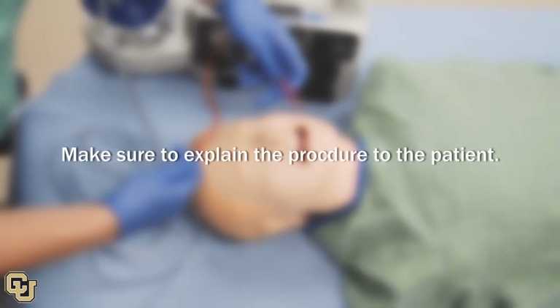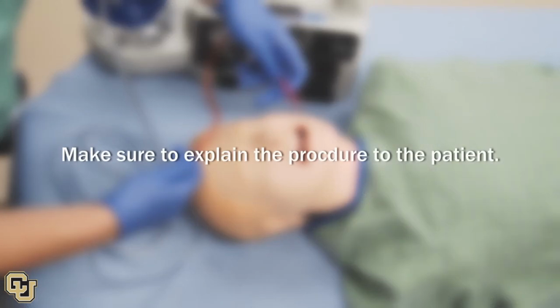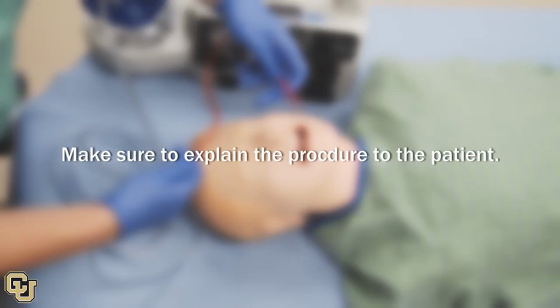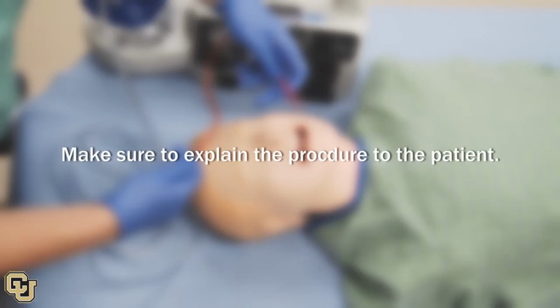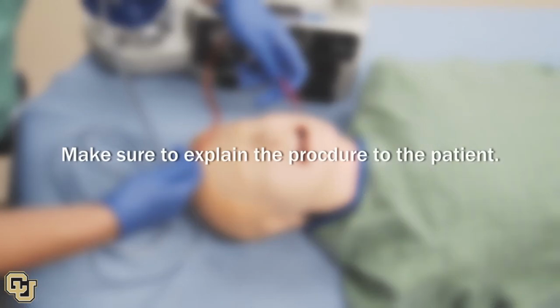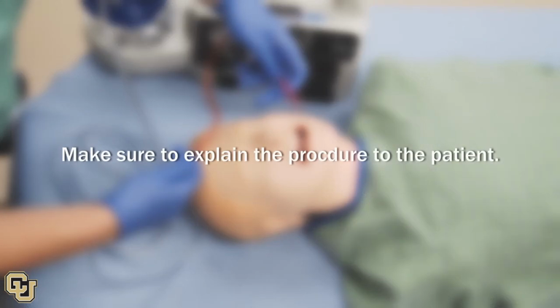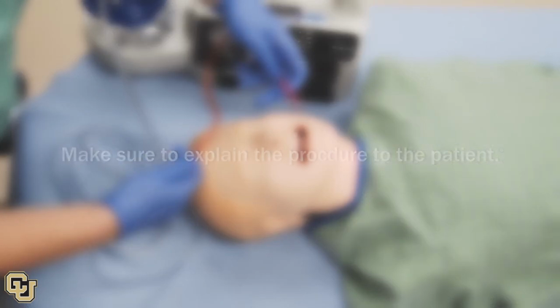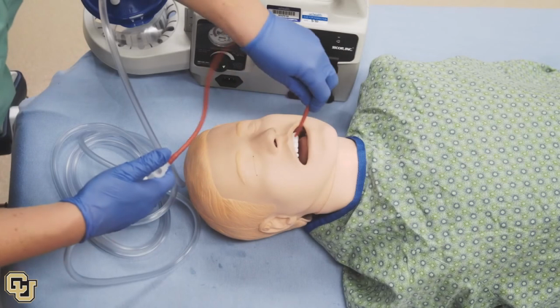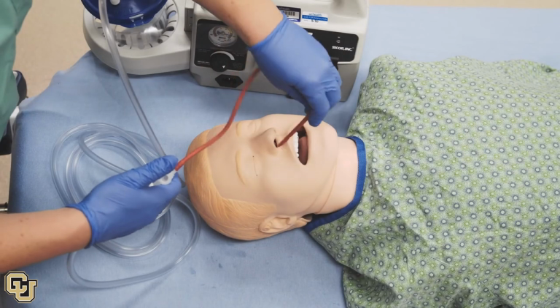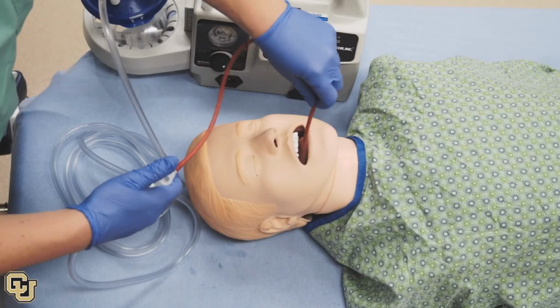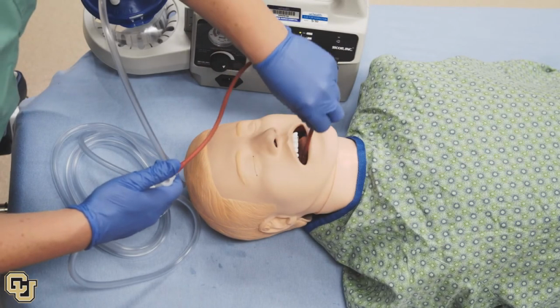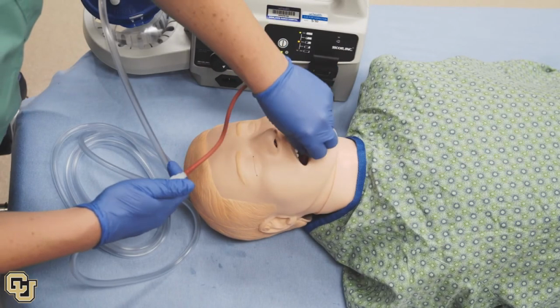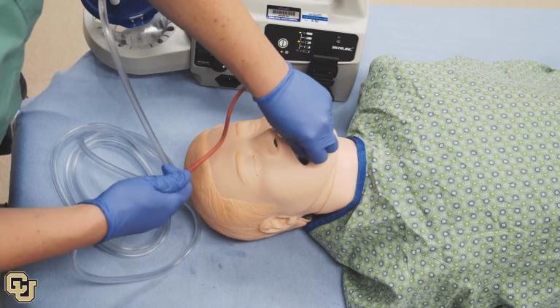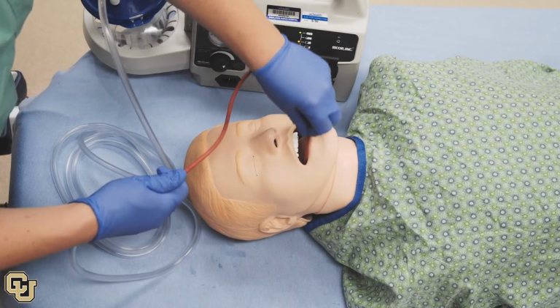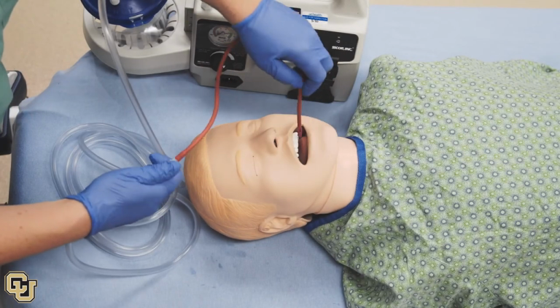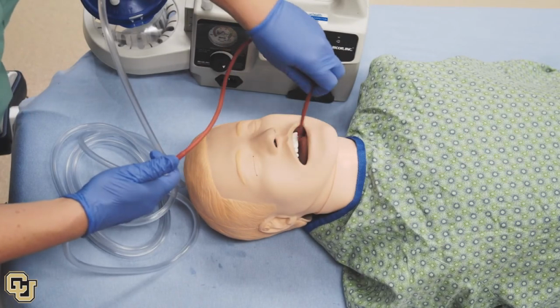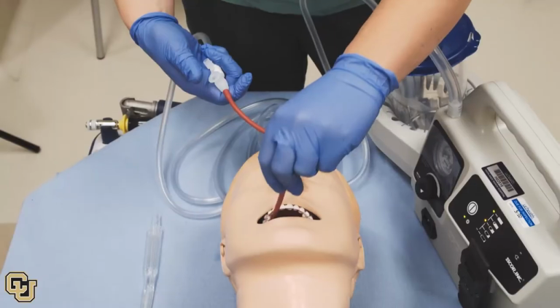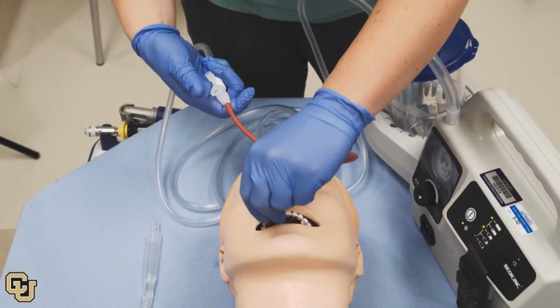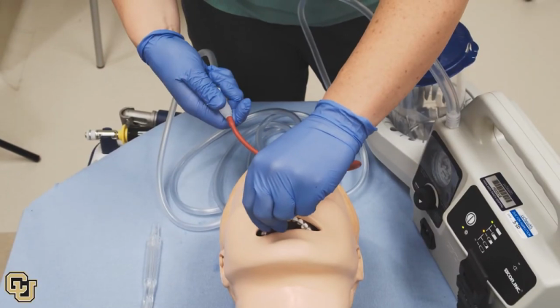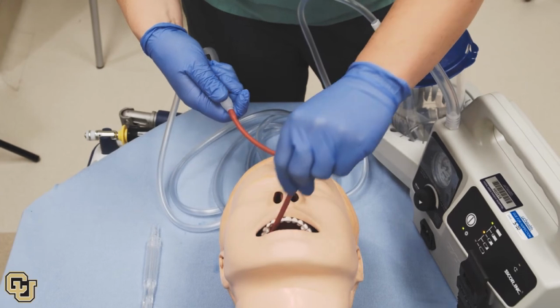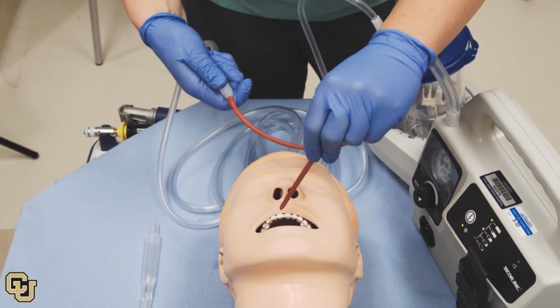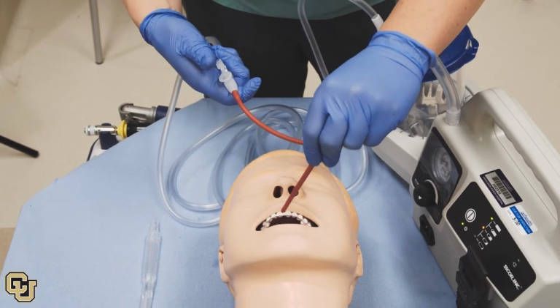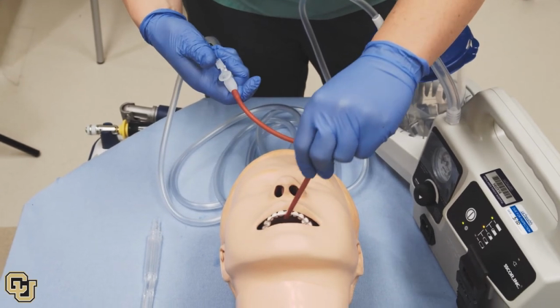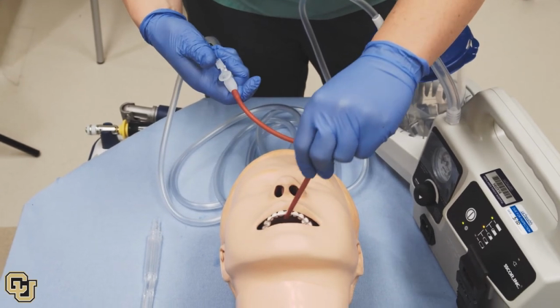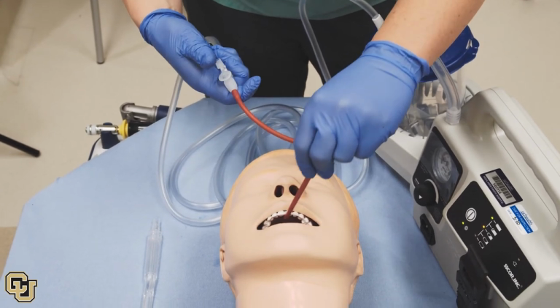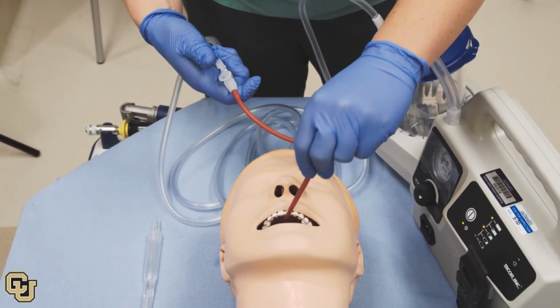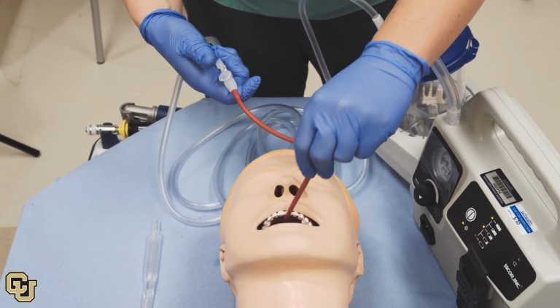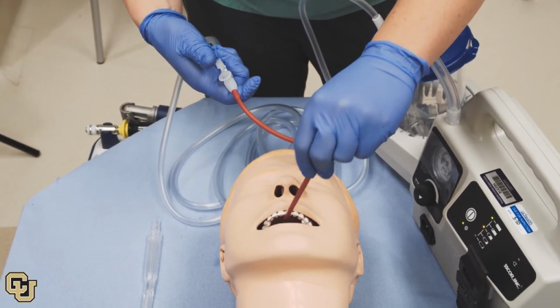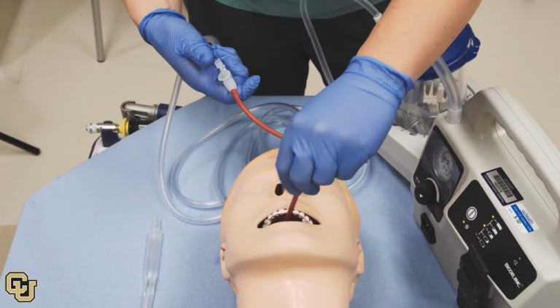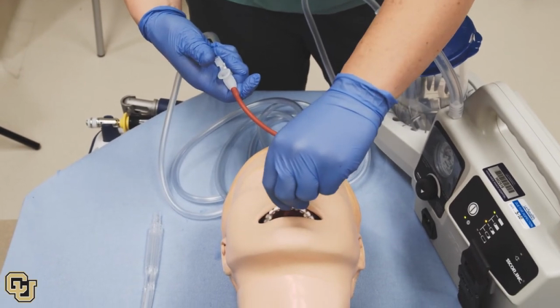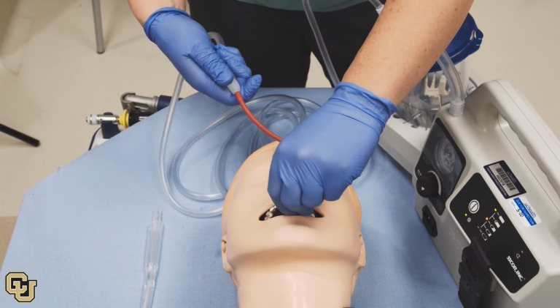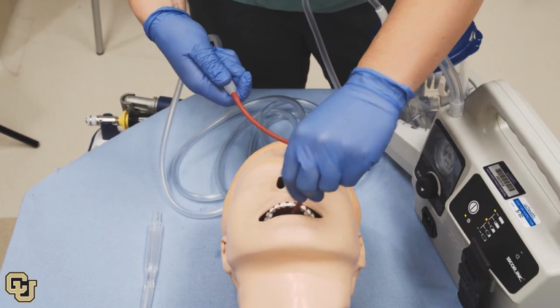Explain to the patient what you are doing. Insert the suction catheter into the back of the mouth, only as far as you can see. Cover the side hole on the catheter — not the tip of the catheter — to create suction.